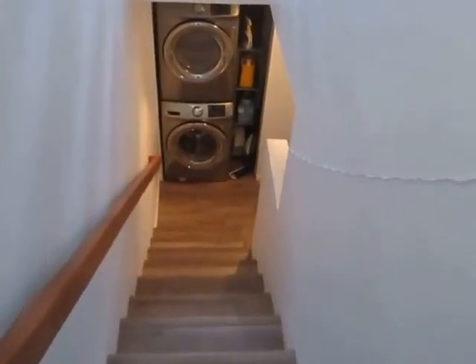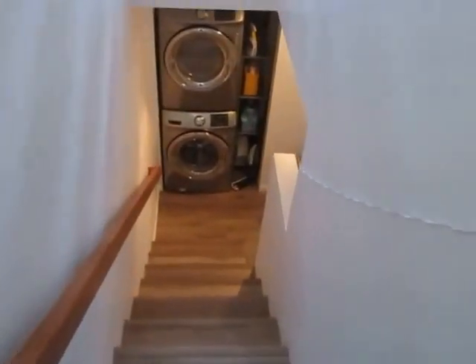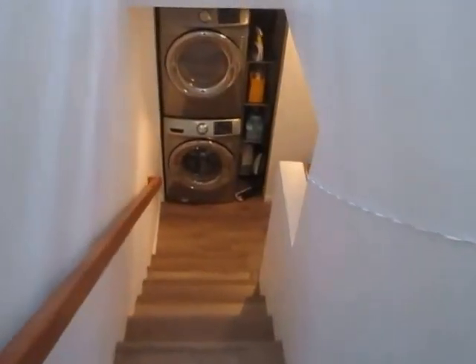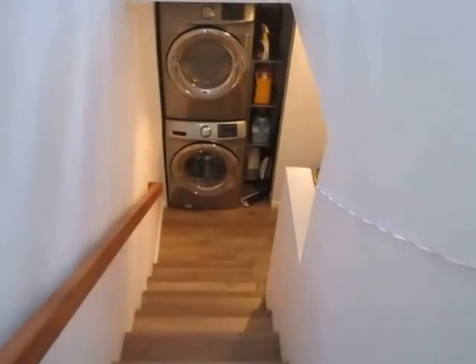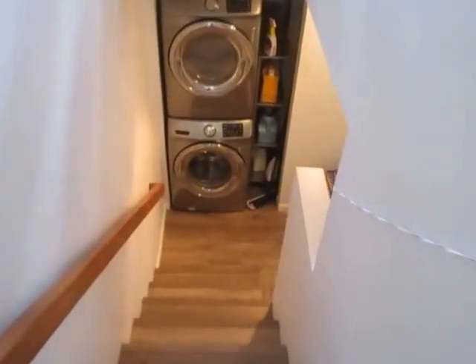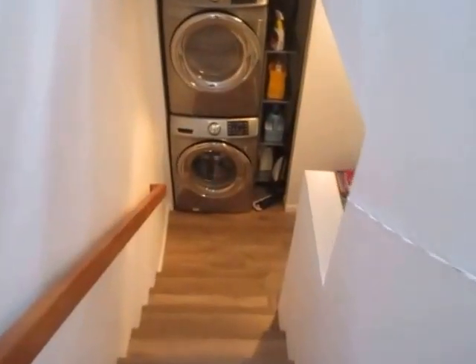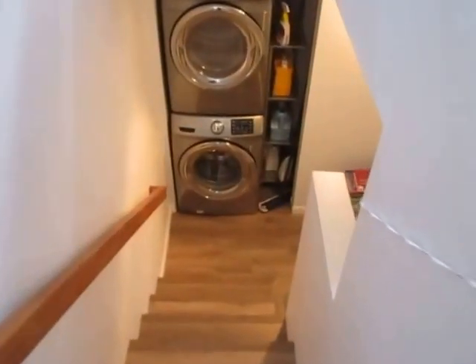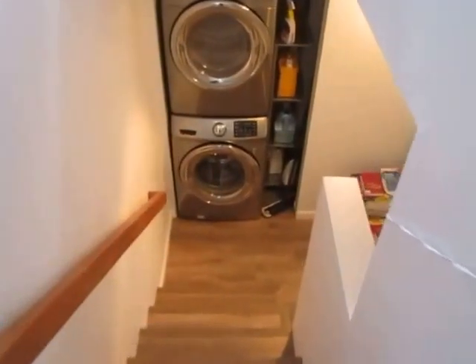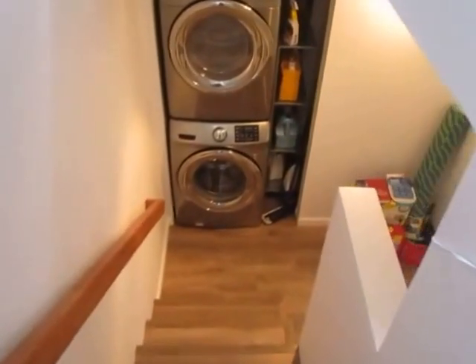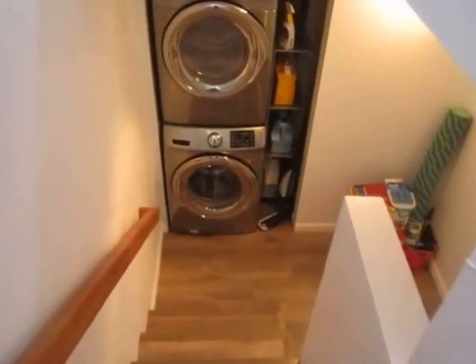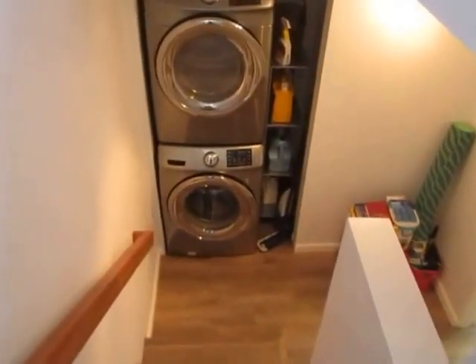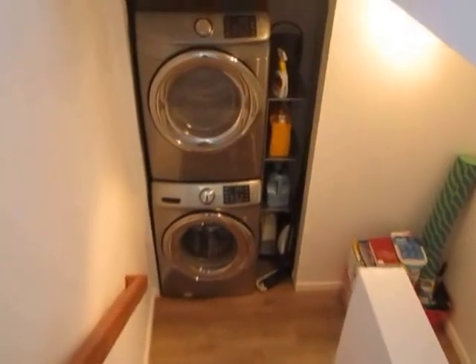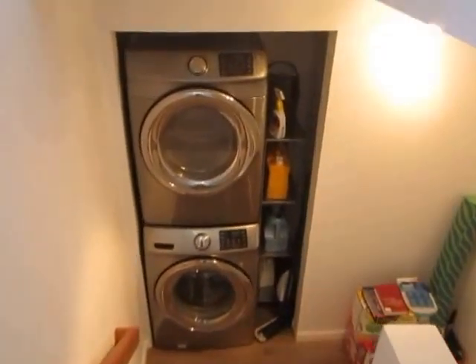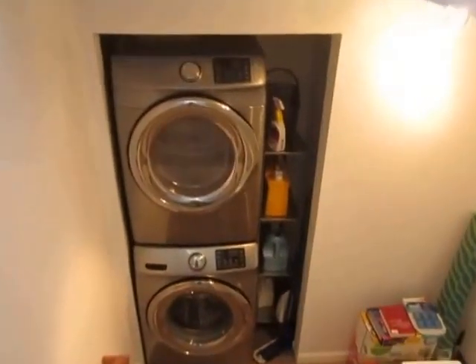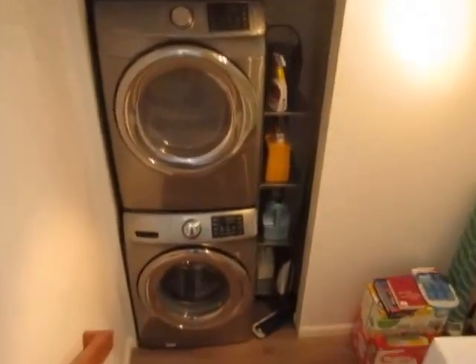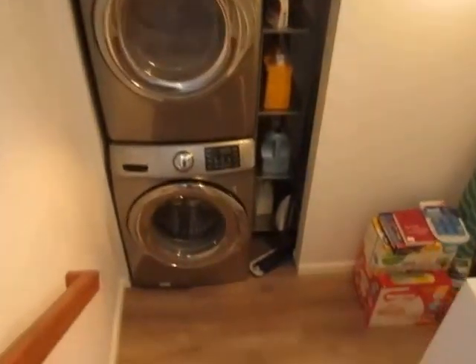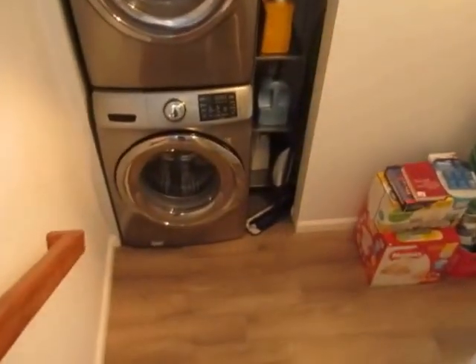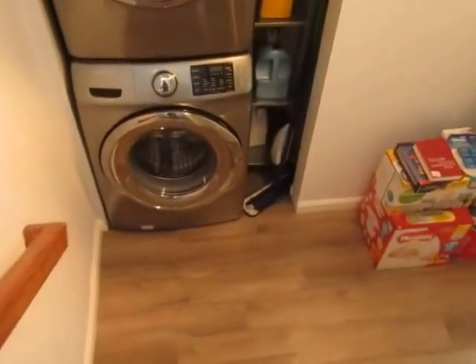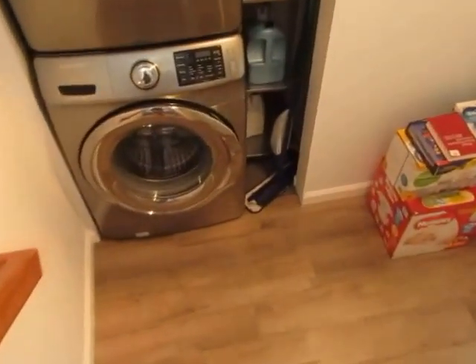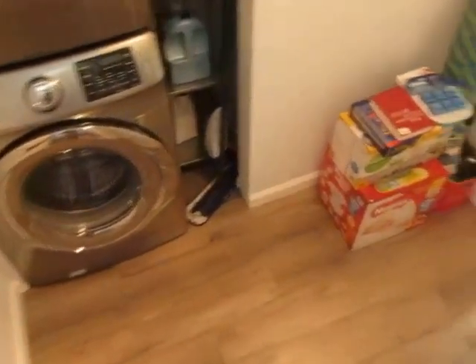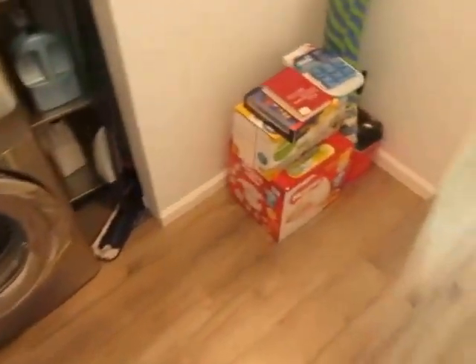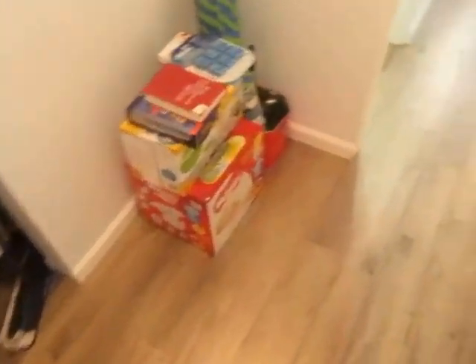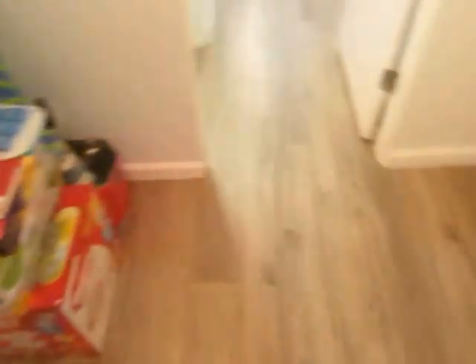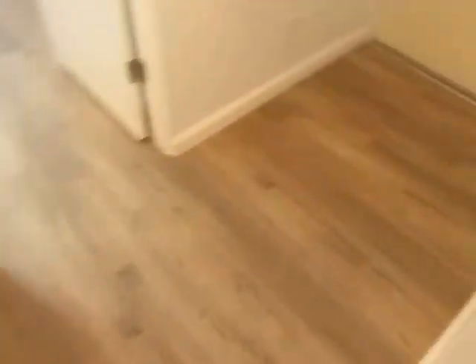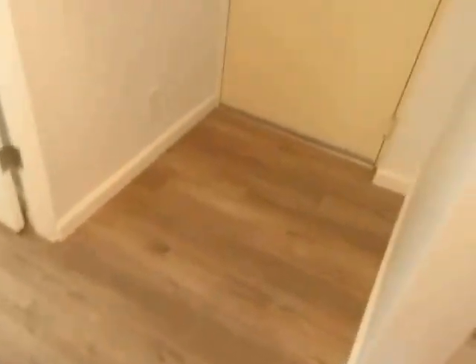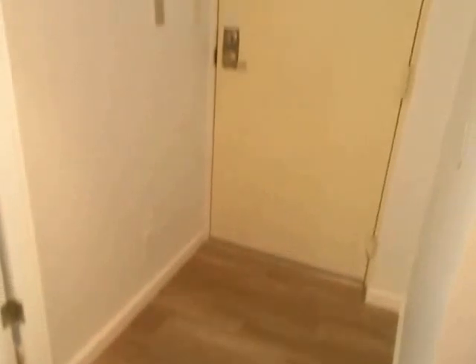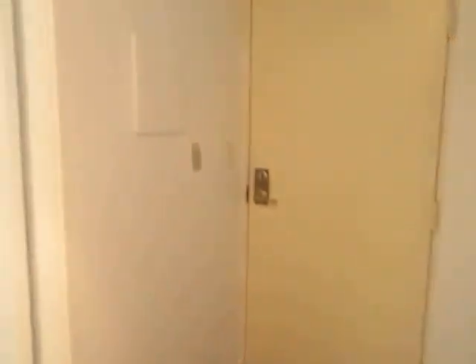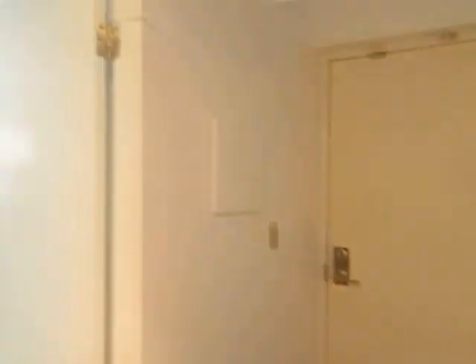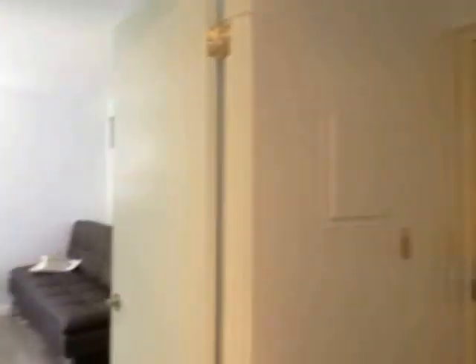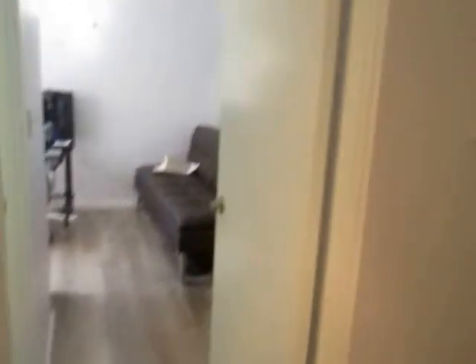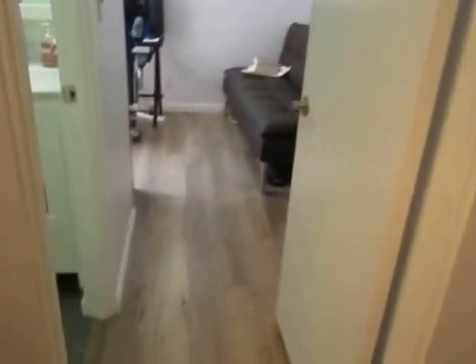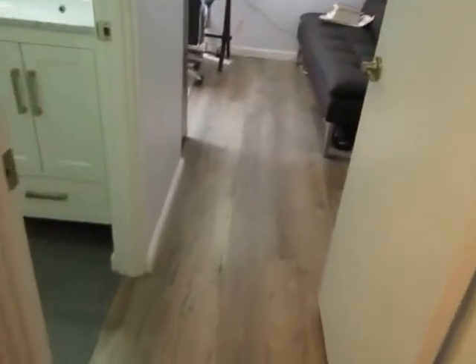On the lower level there is one bedroom and bathroom, a stackable washer and dryer, and an entrance to the garage.